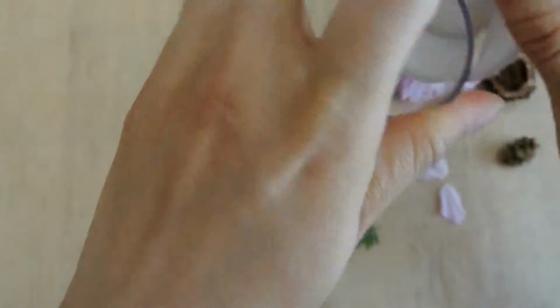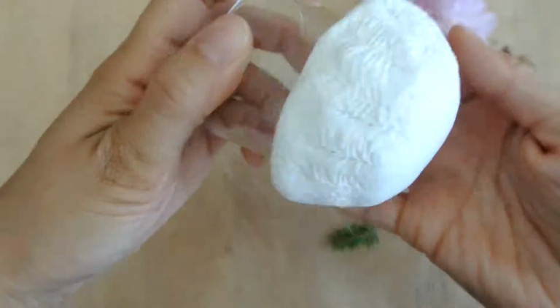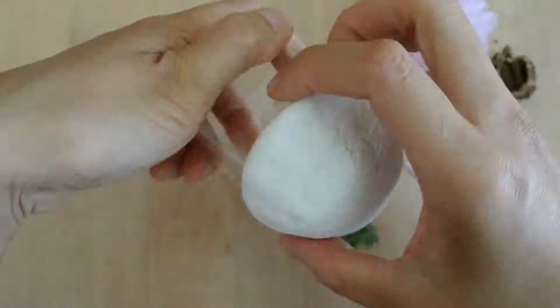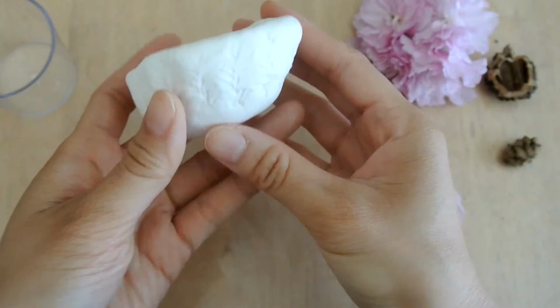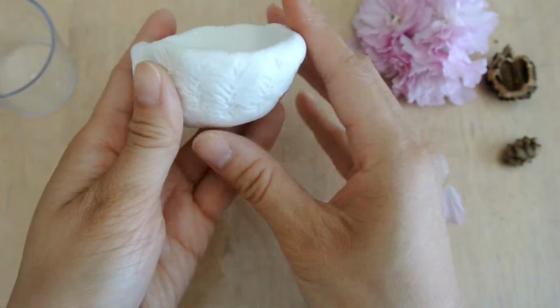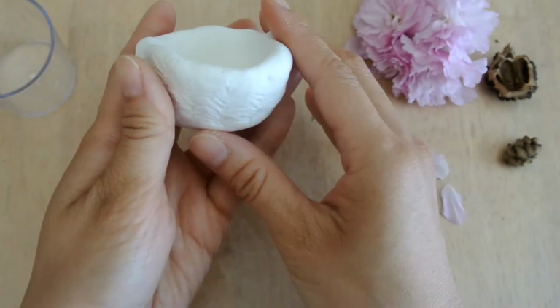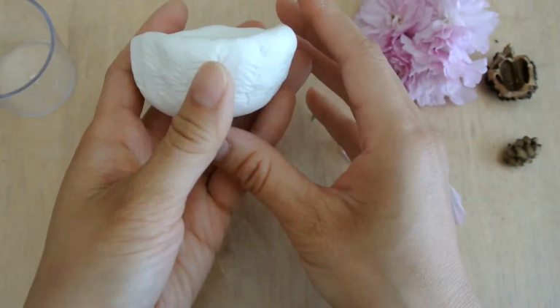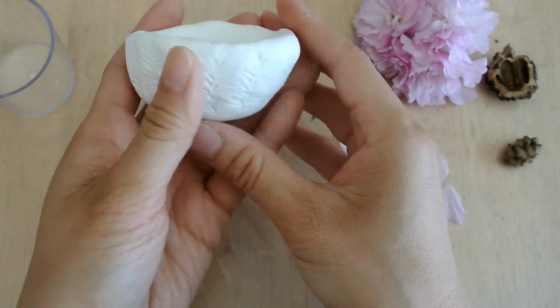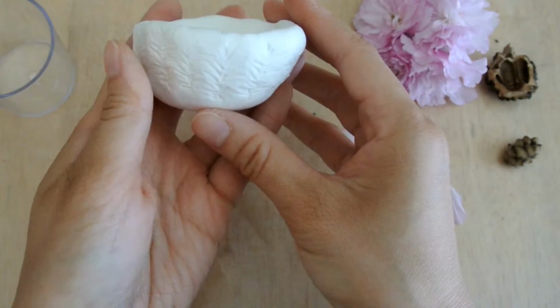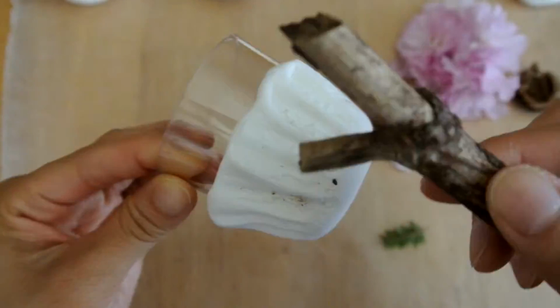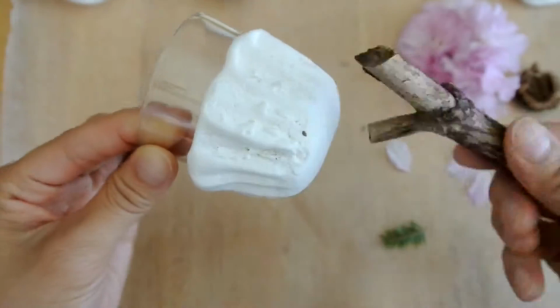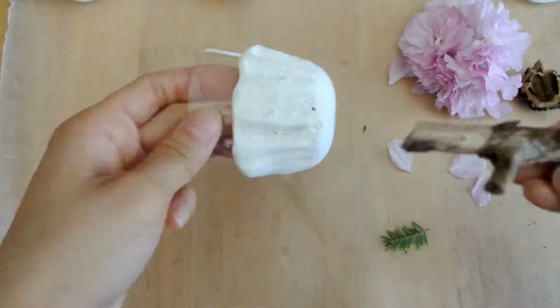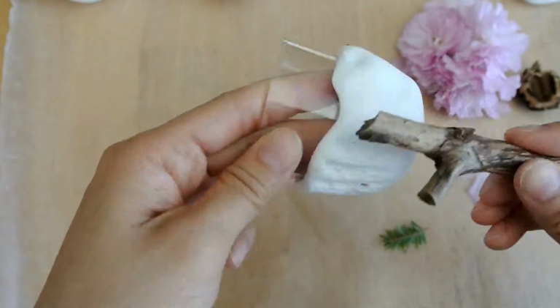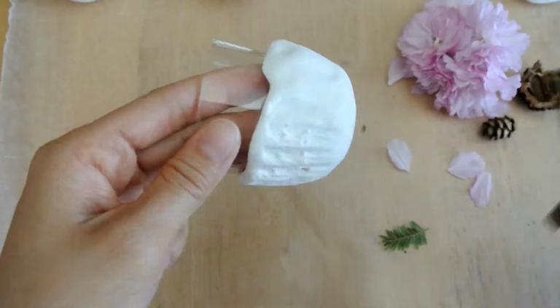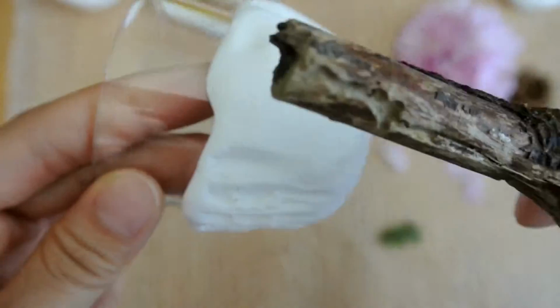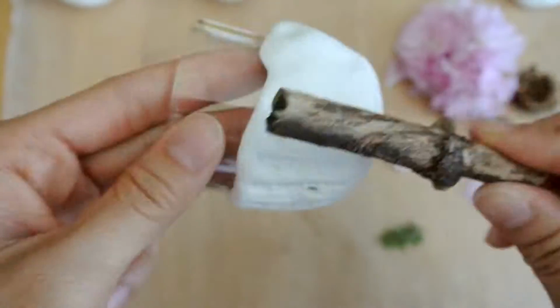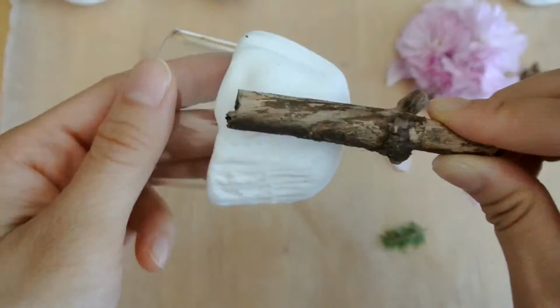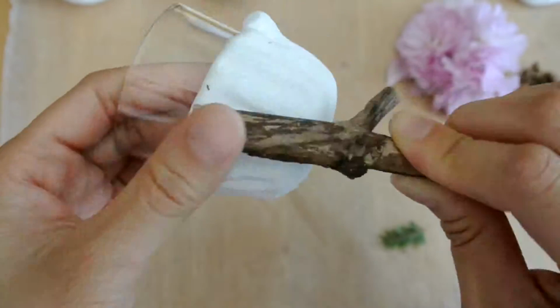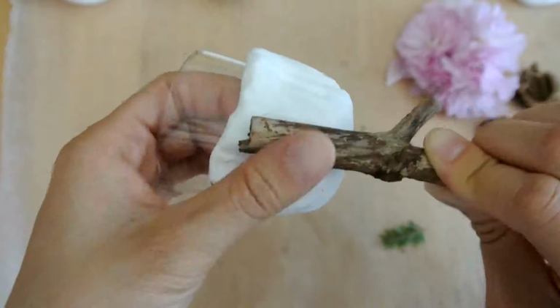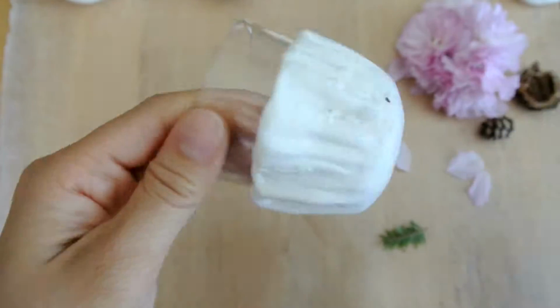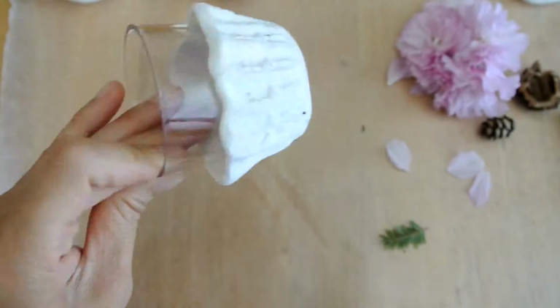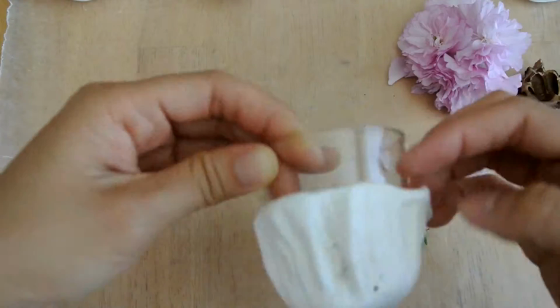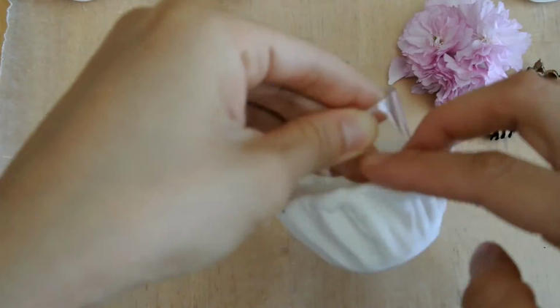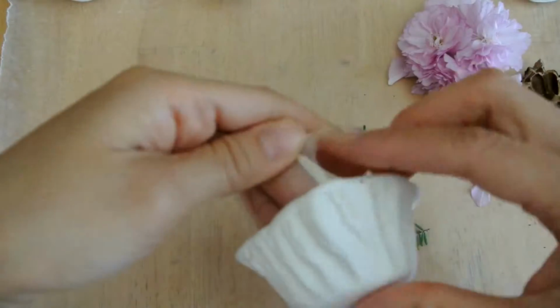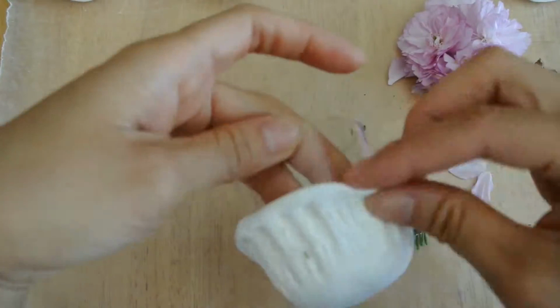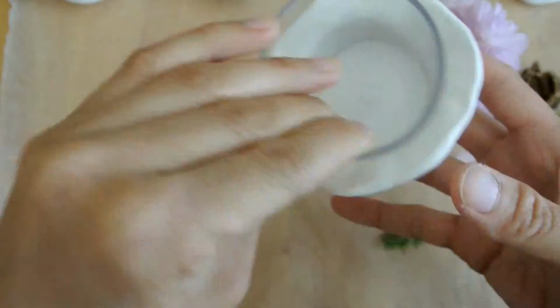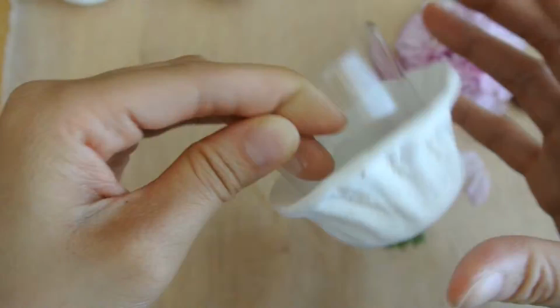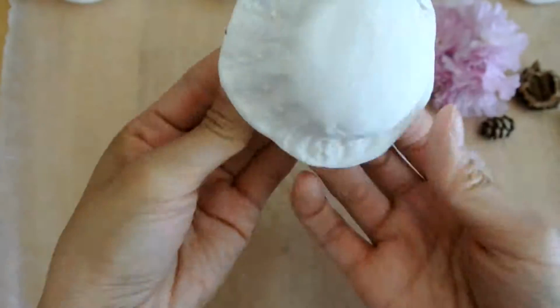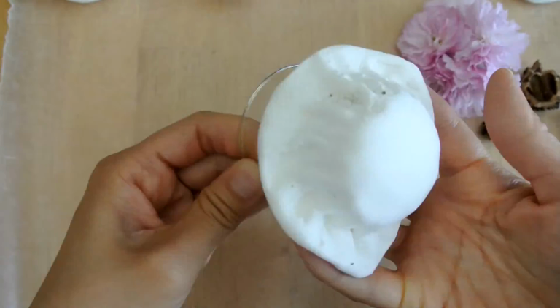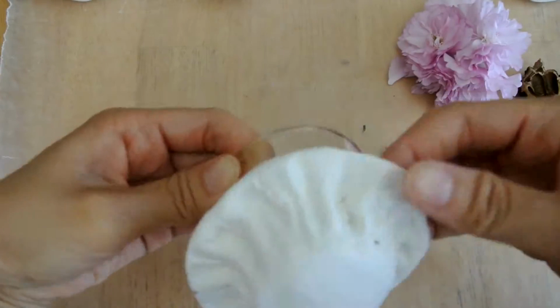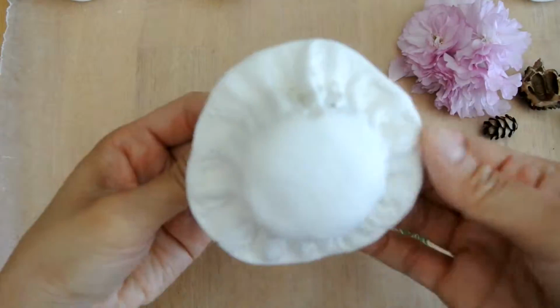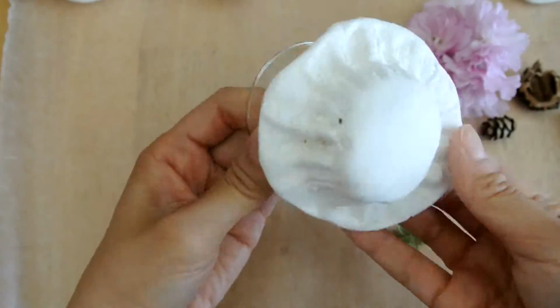The evergreen clipping turned out really well. And lastly, the twig — I found that there were some interesting lines and shapes on this side of the twig, which I decided to use to make some prints in the clay.